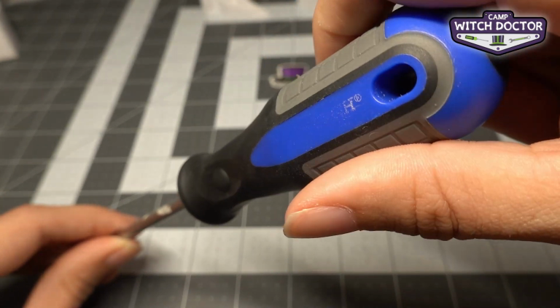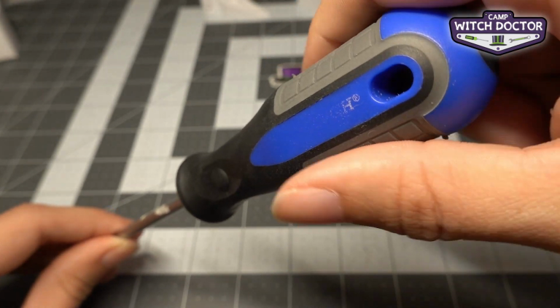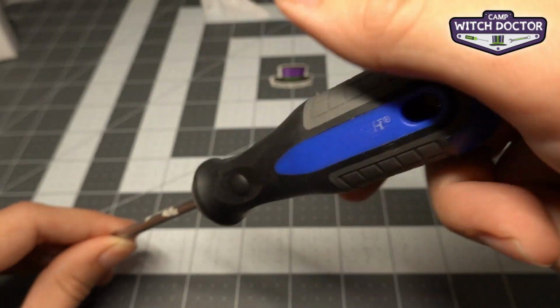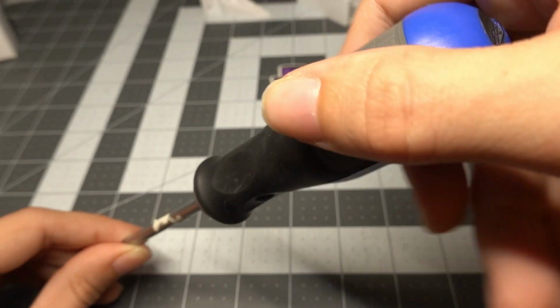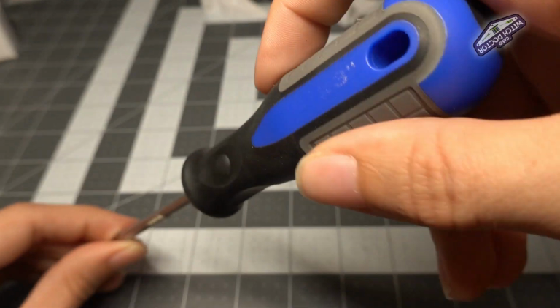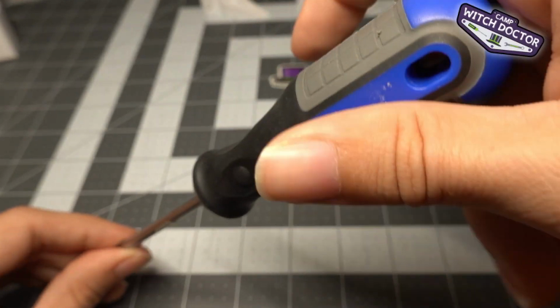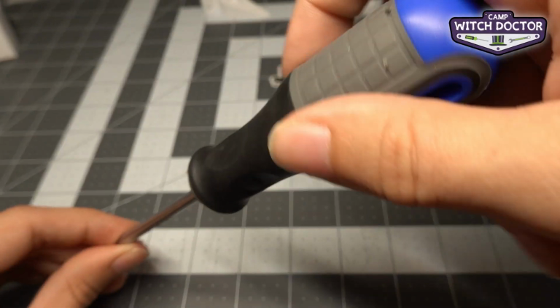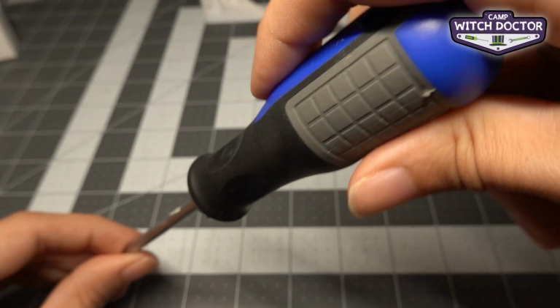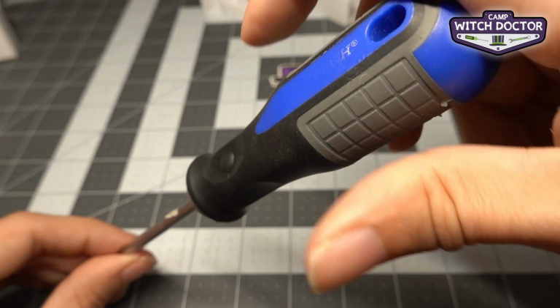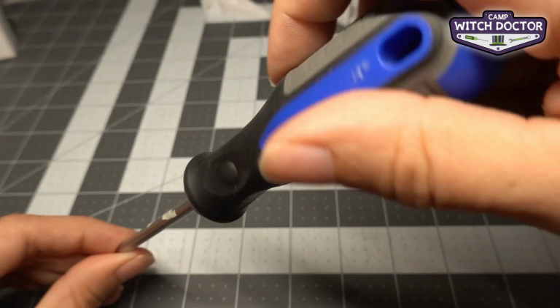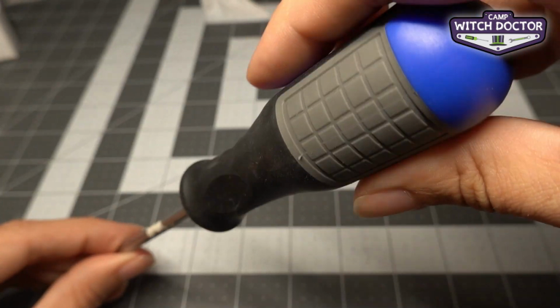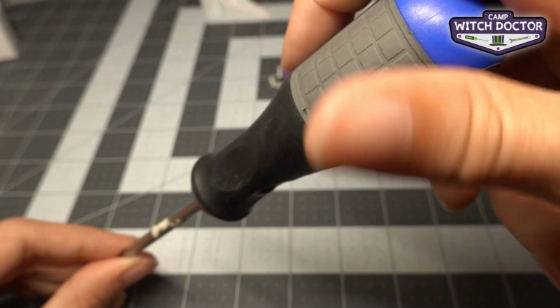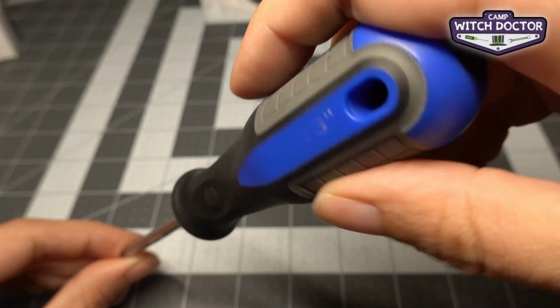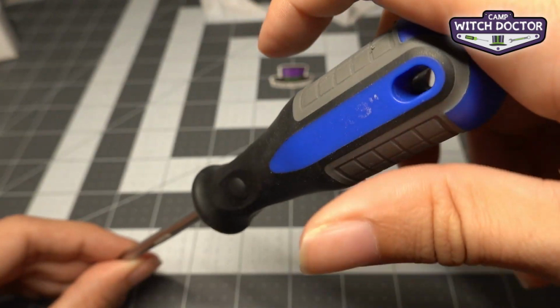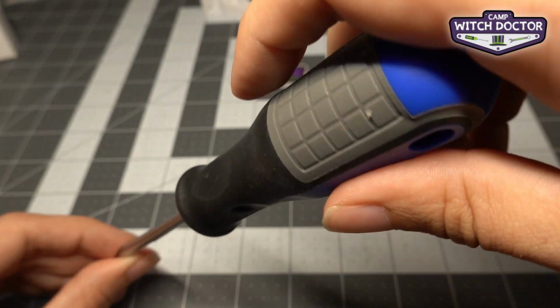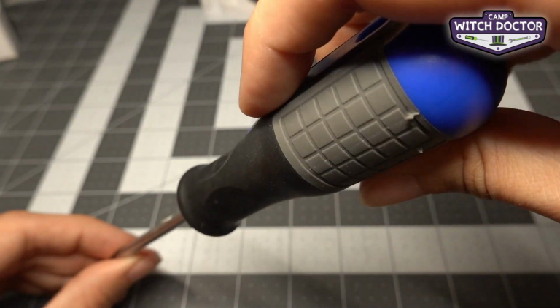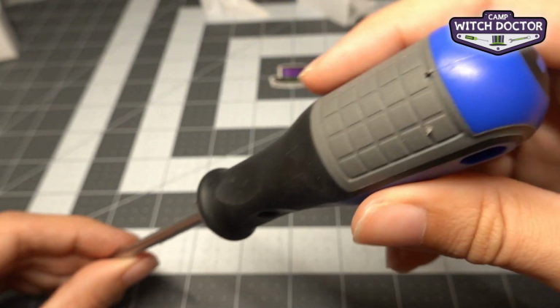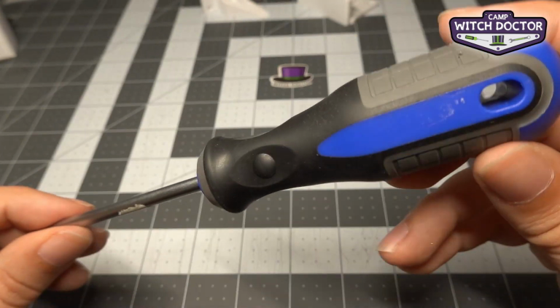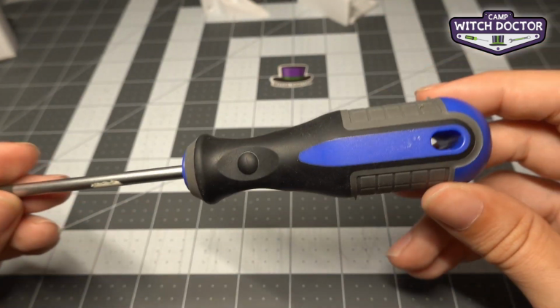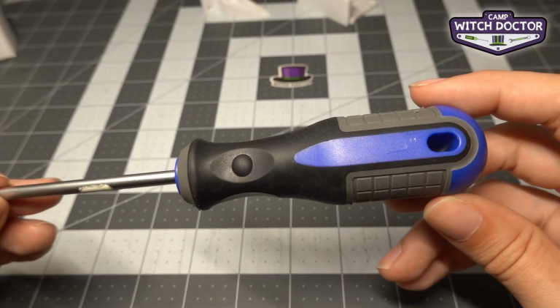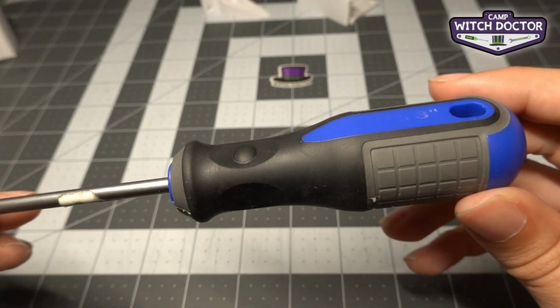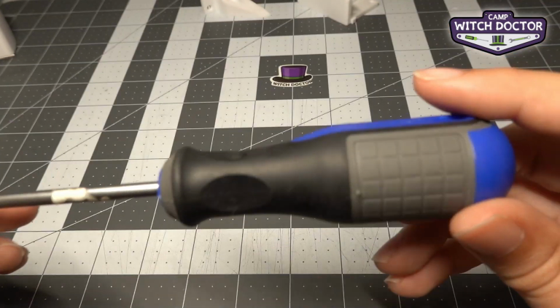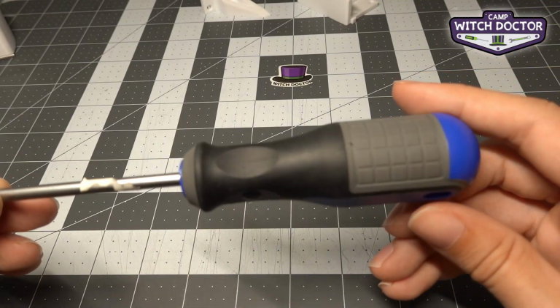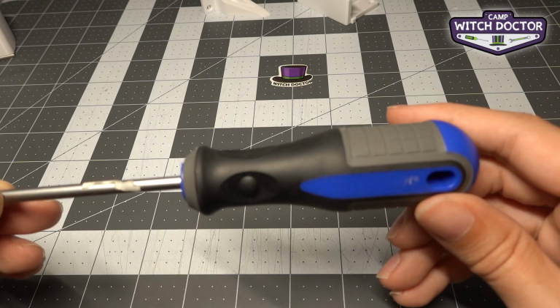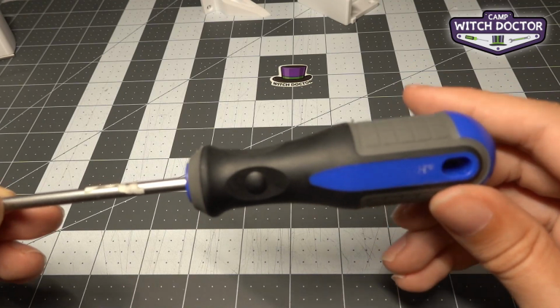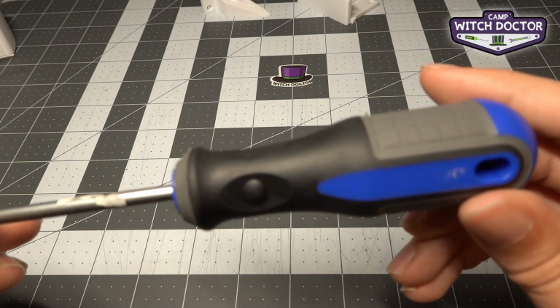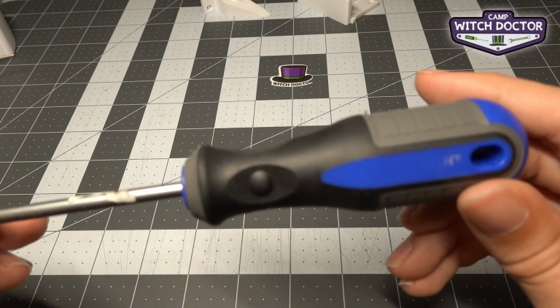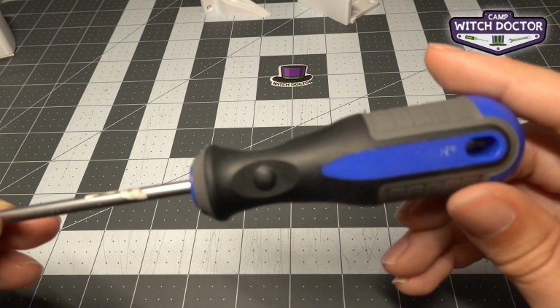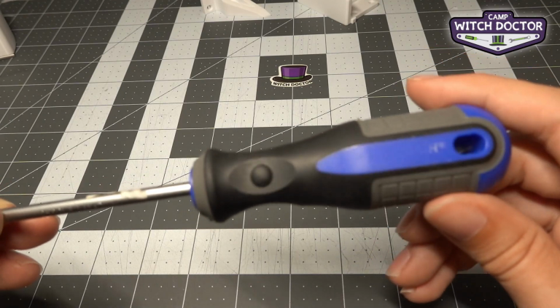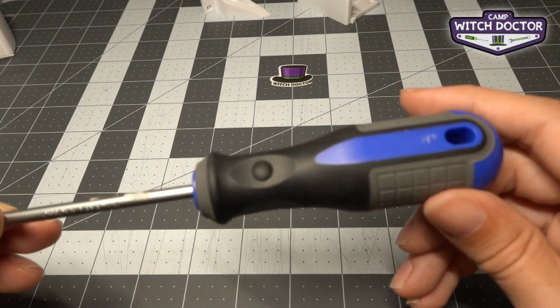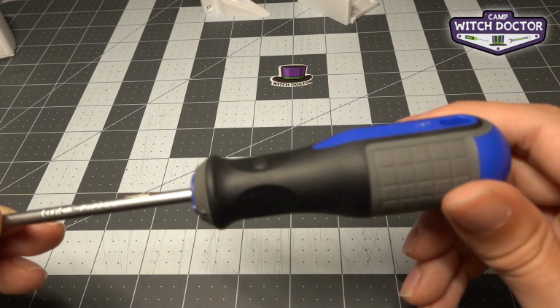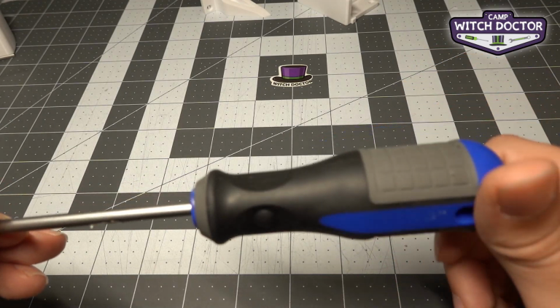And when you're loosening it you're going to turn the screwdriver the other way, to your left: lefty loosey. I know it sounds silly, but even the most advanced robot builders still keep this in their head every time they install a screw.